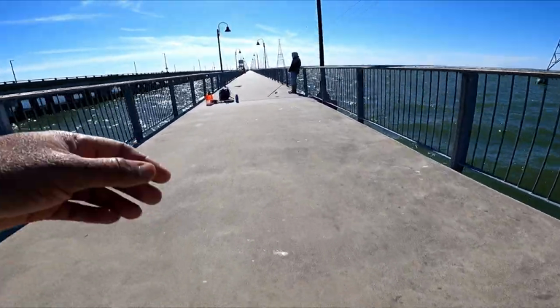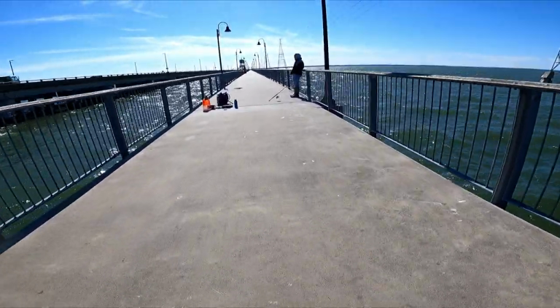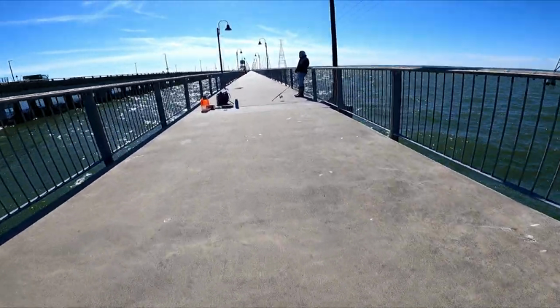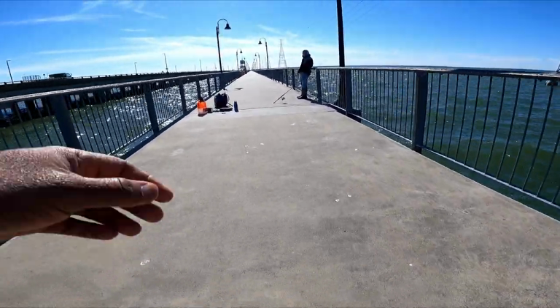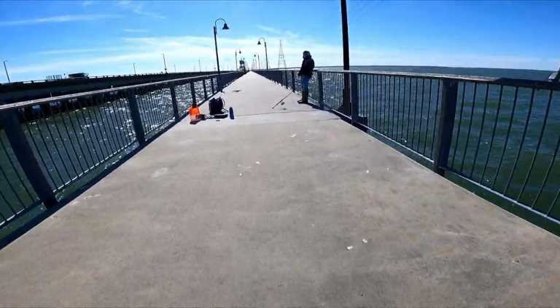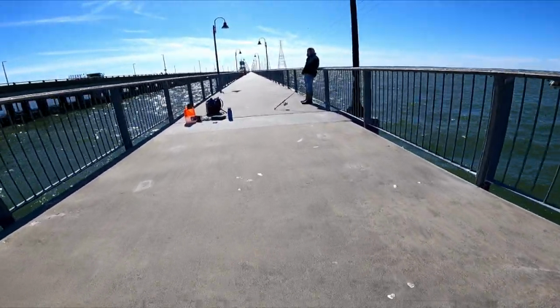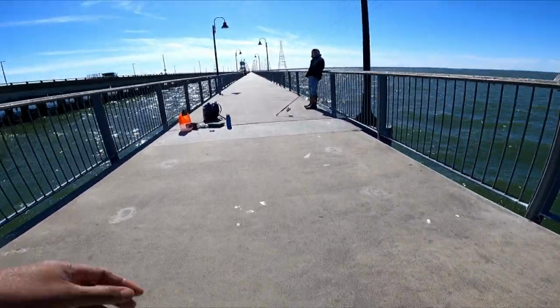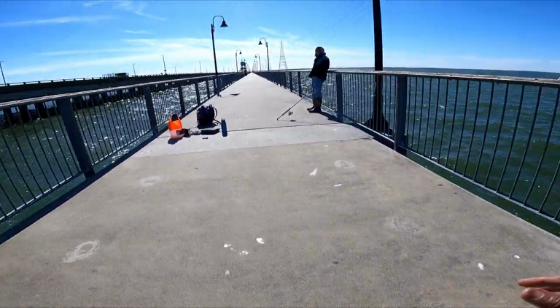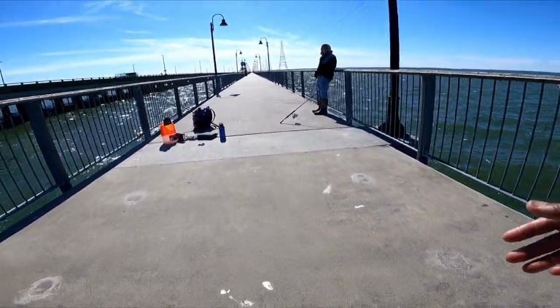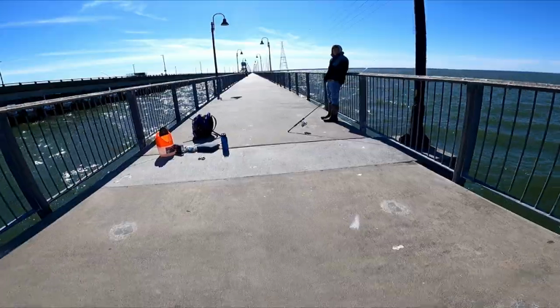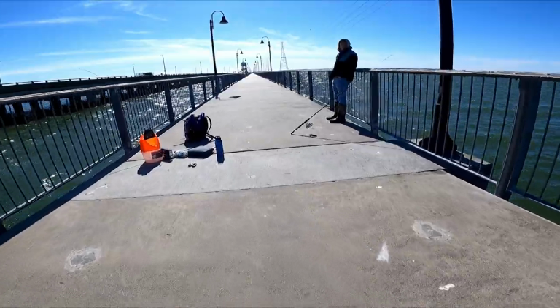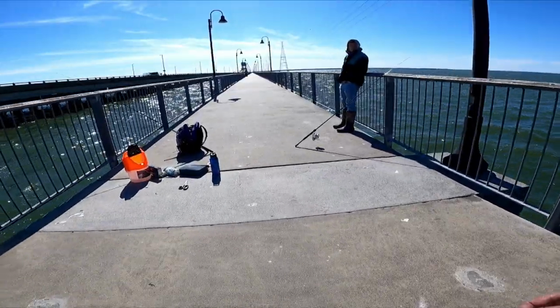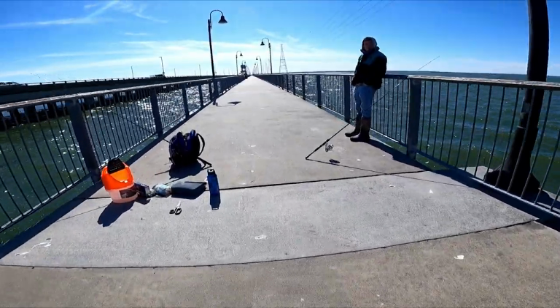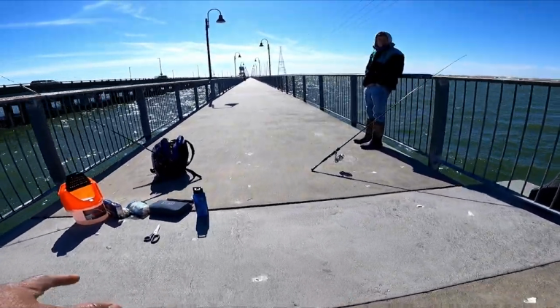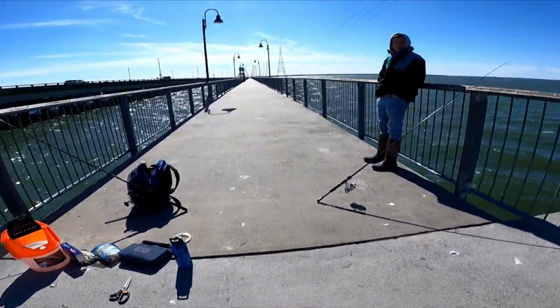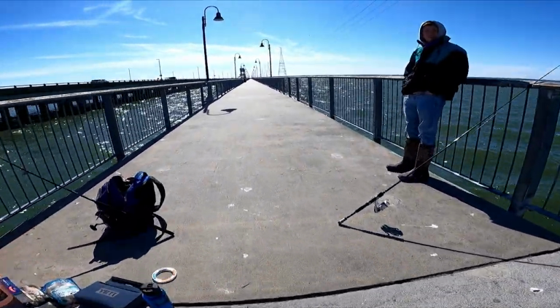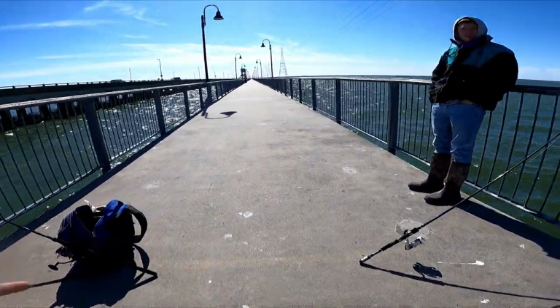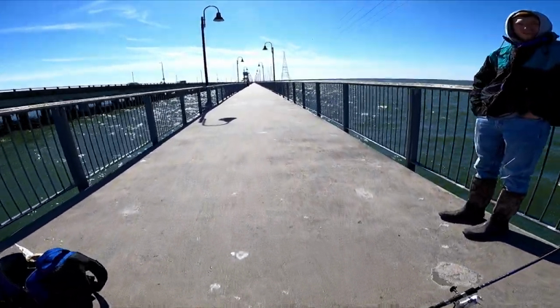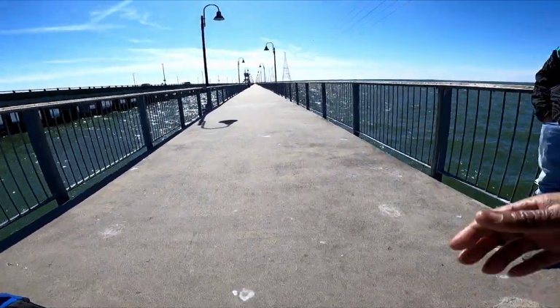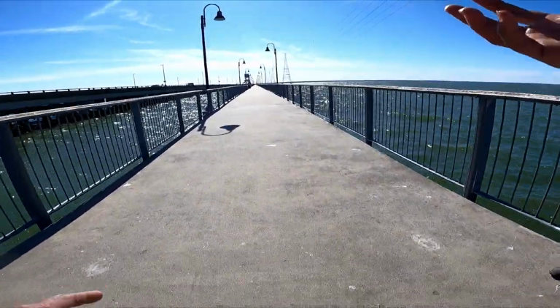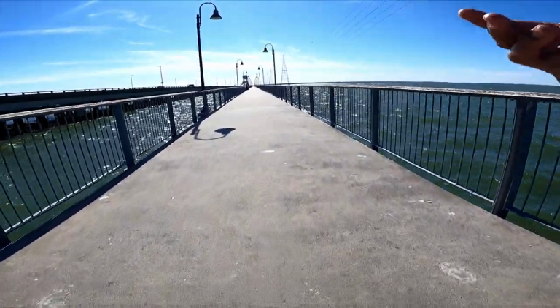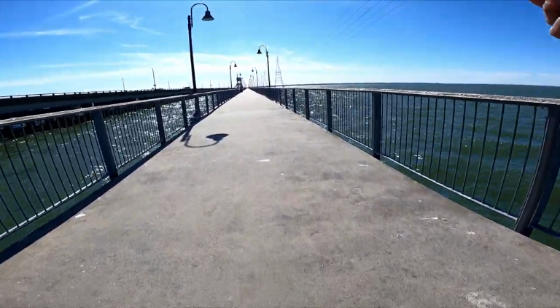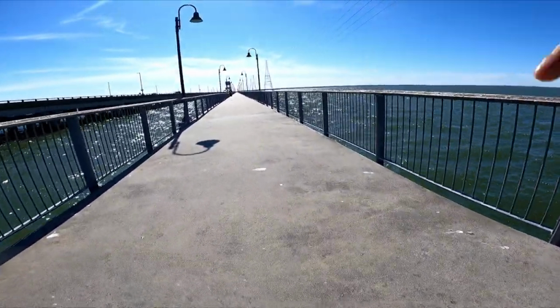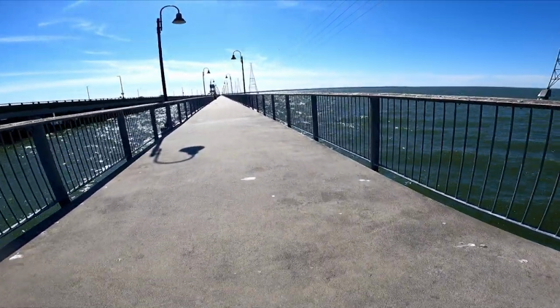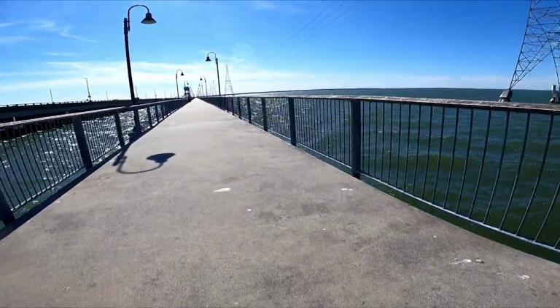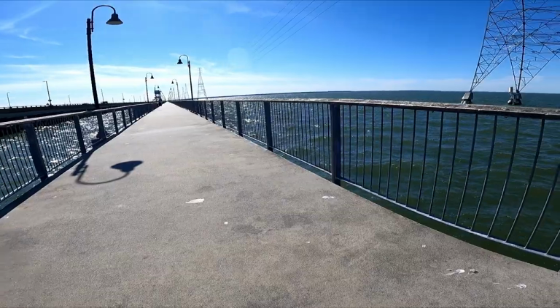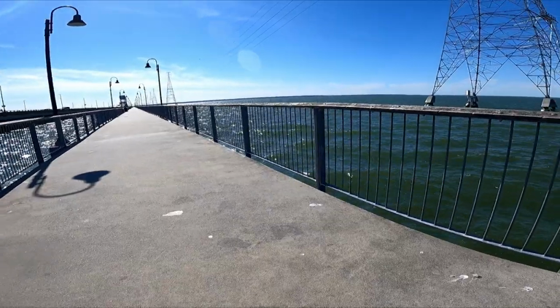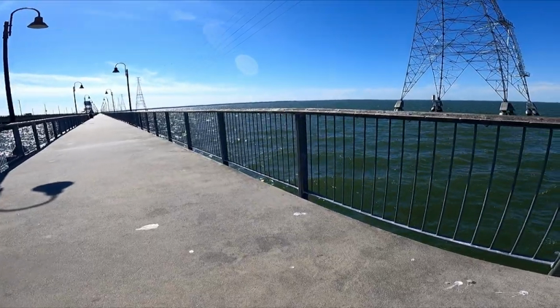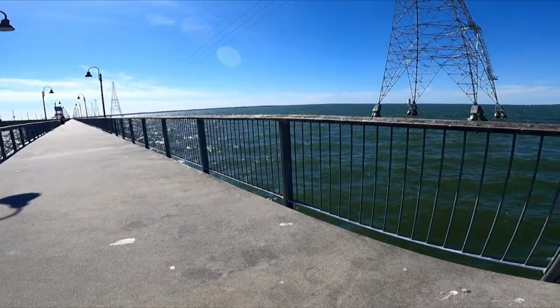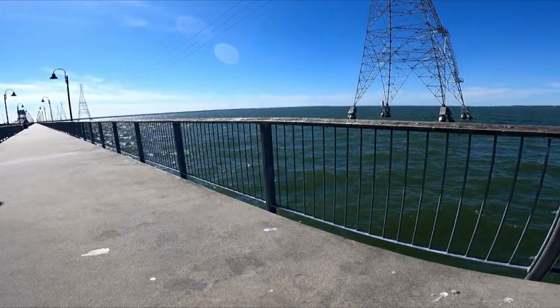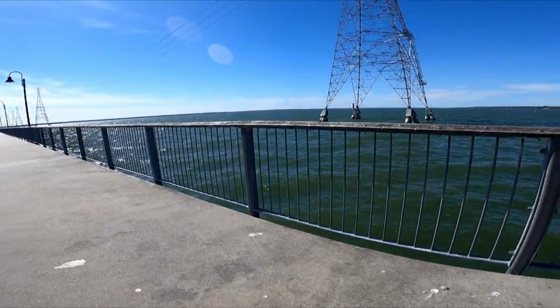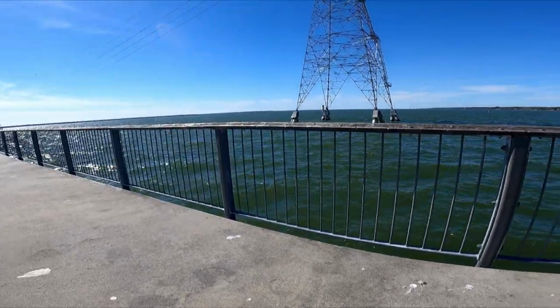Next week will be better because around this time it will be going into high tide. I looked at a tide map for next week and around 4 o'clock it will be high tide.